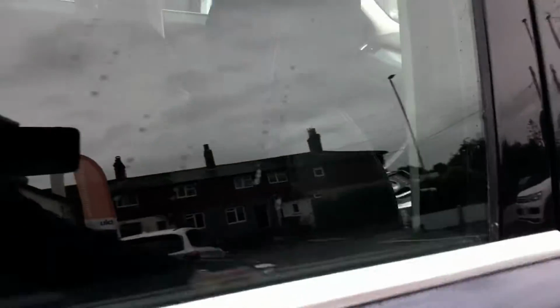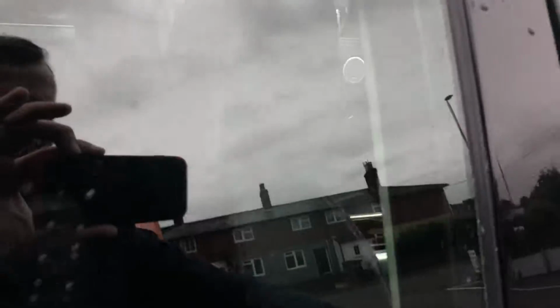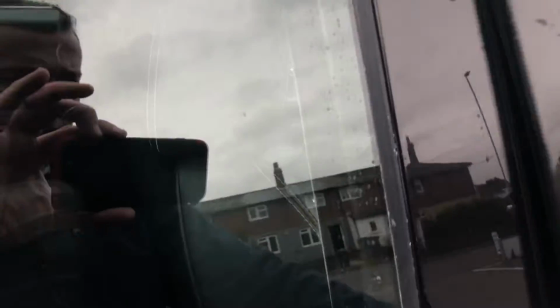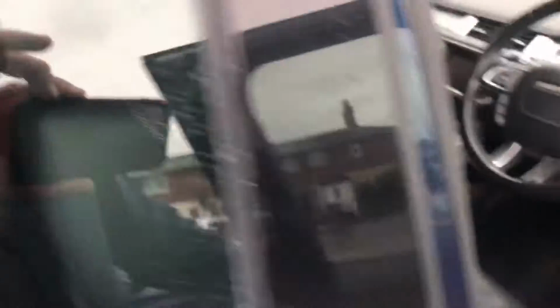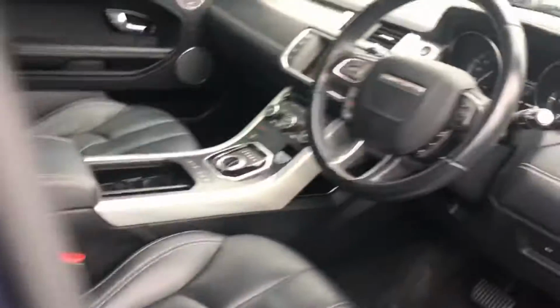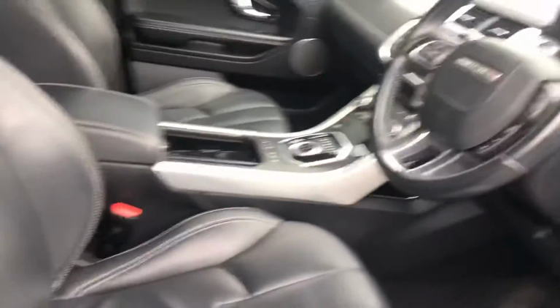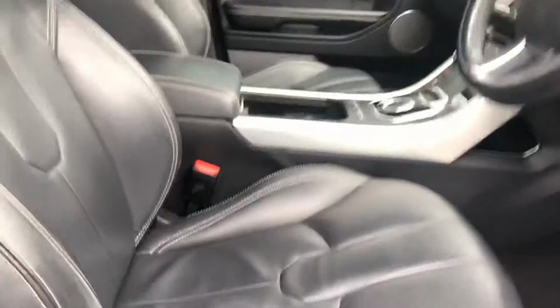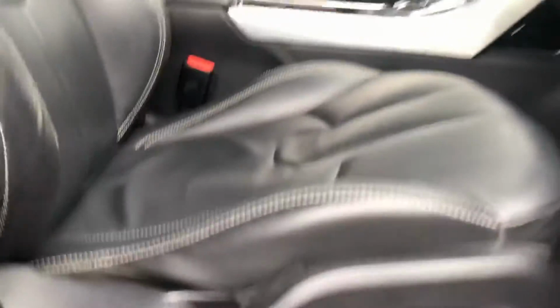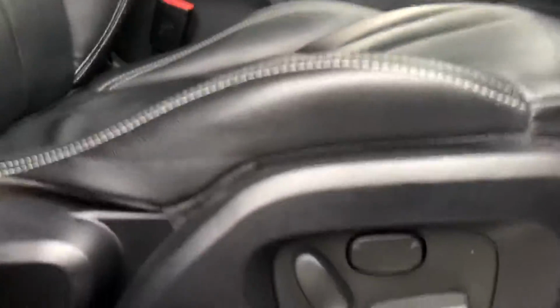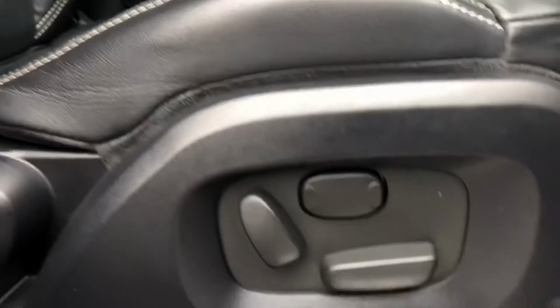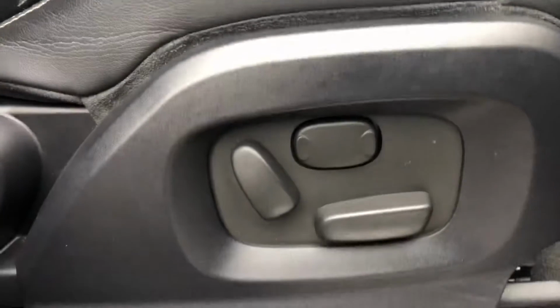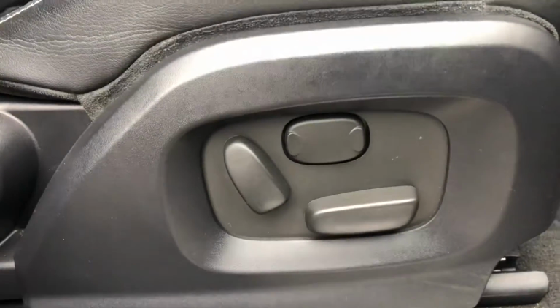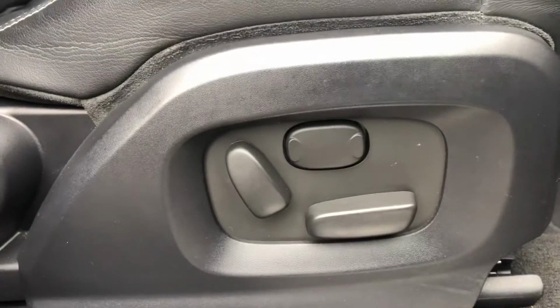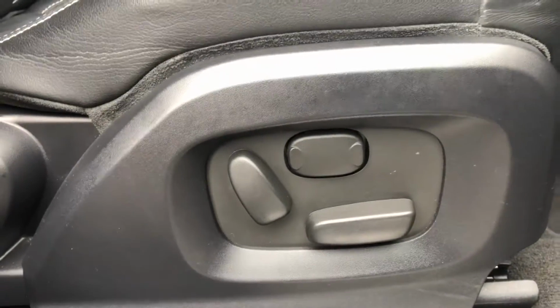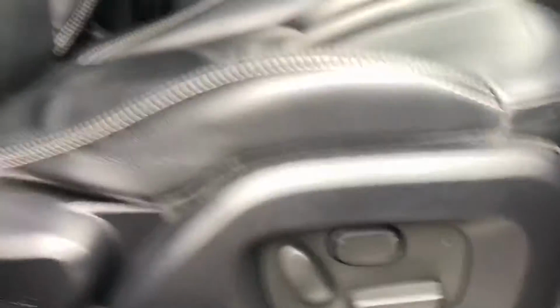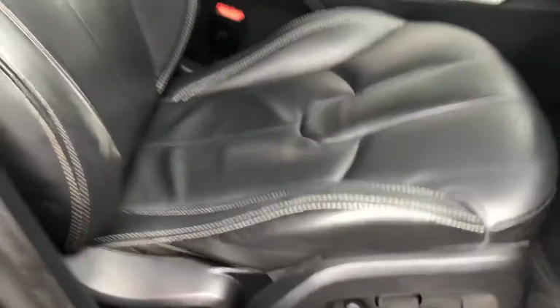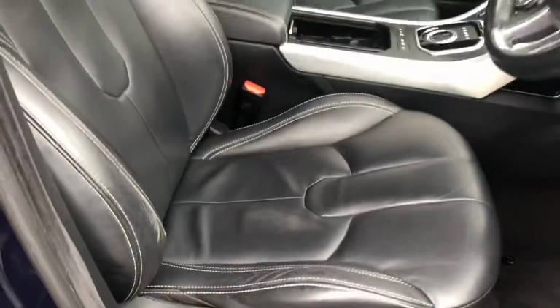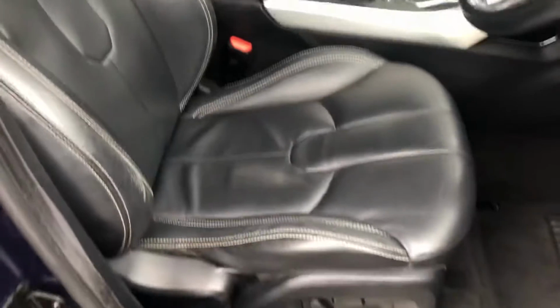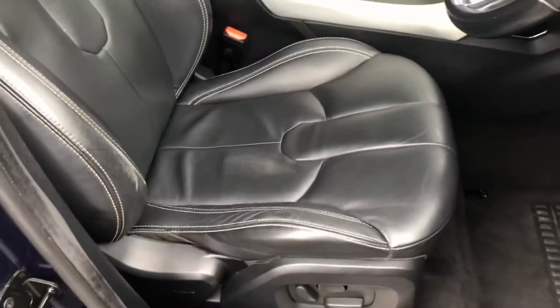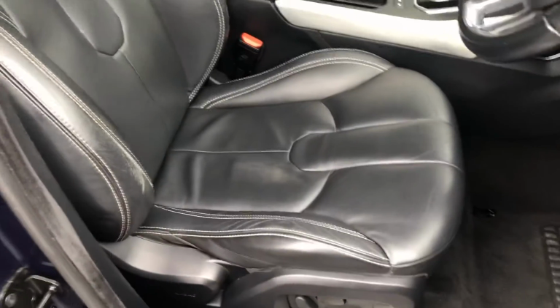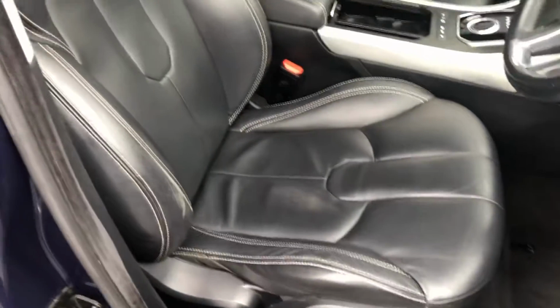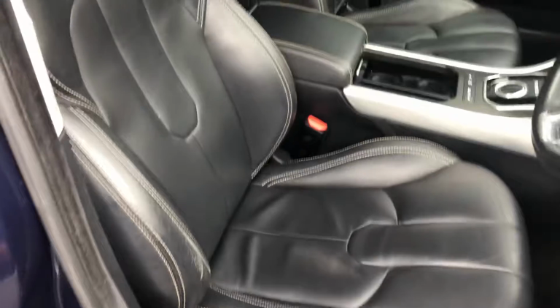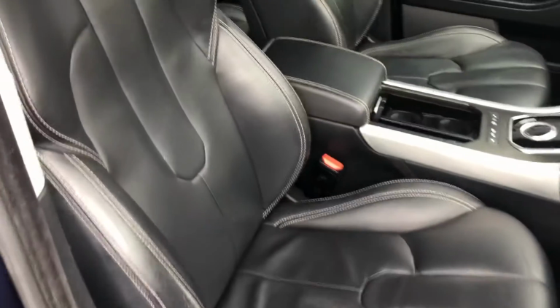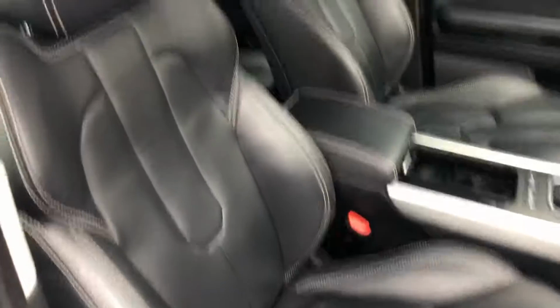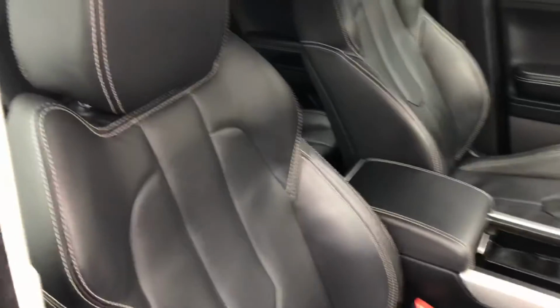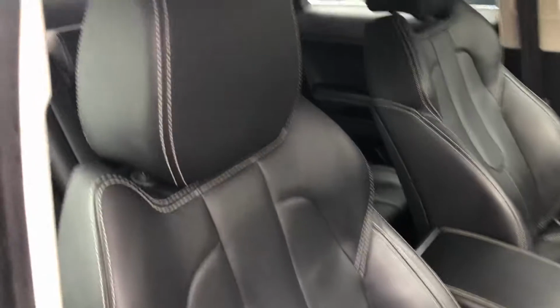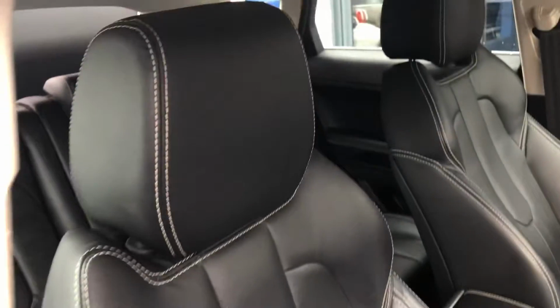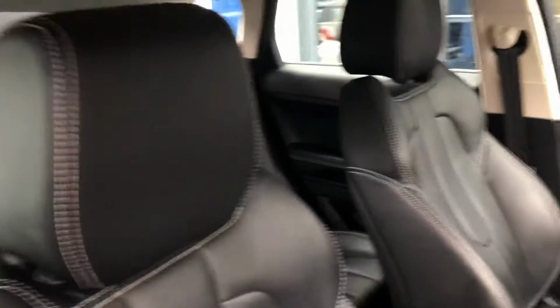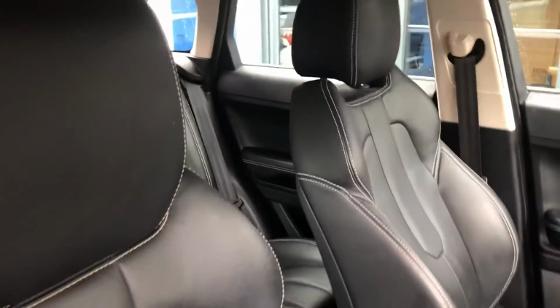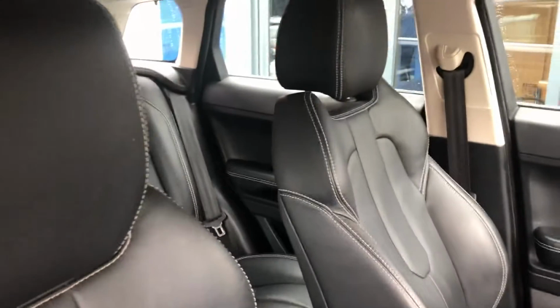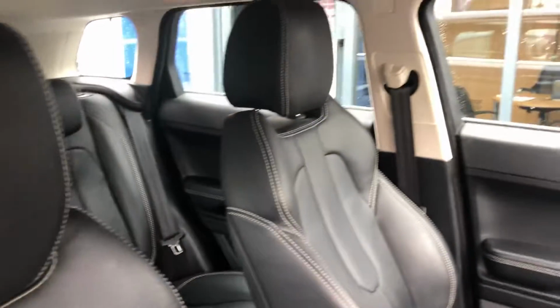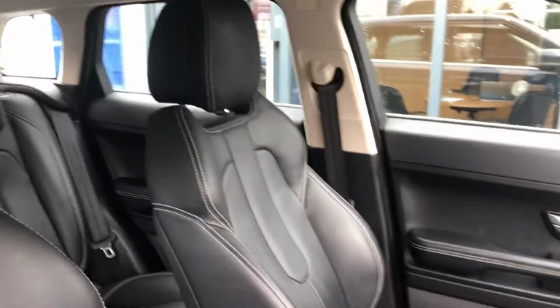Just going now into the front of the car. As you can see, you've got your full electric settings on the sides of the seat. The condition of the seat and the interior is exceptional for a car of this age and mileage.